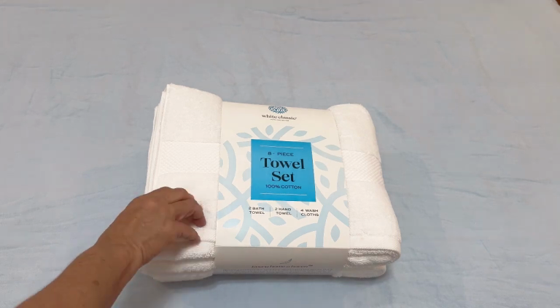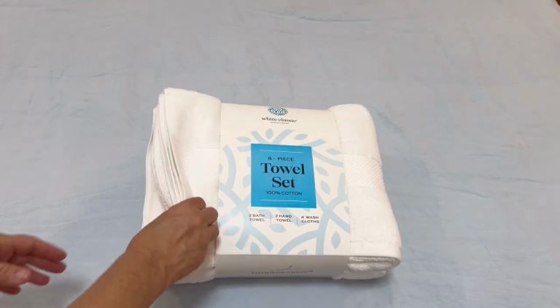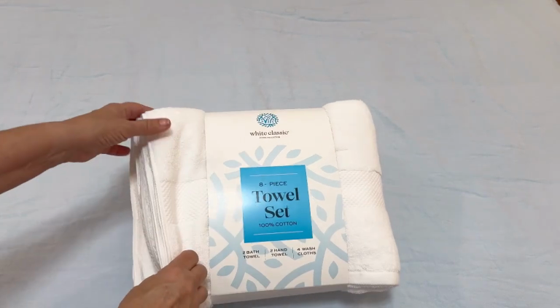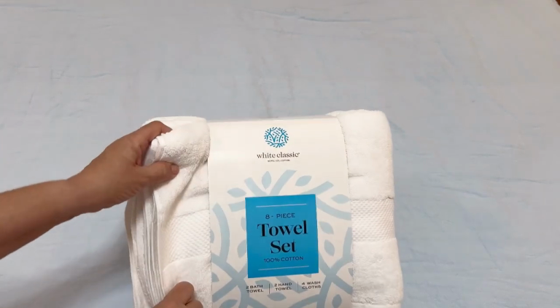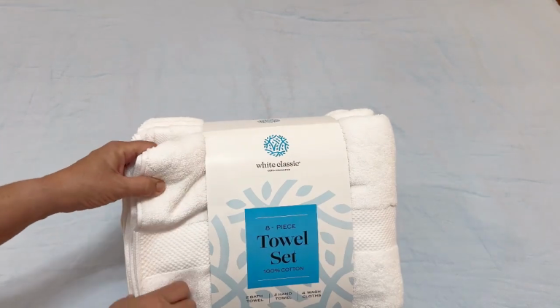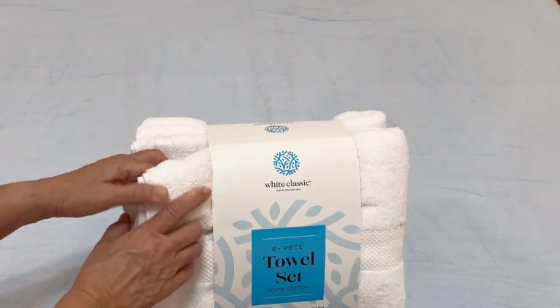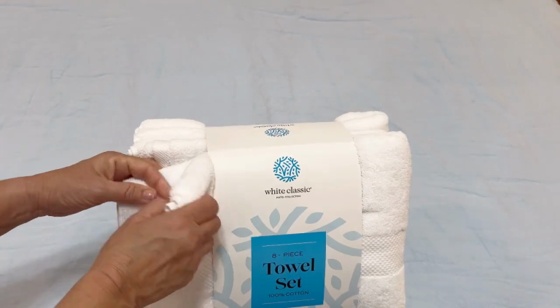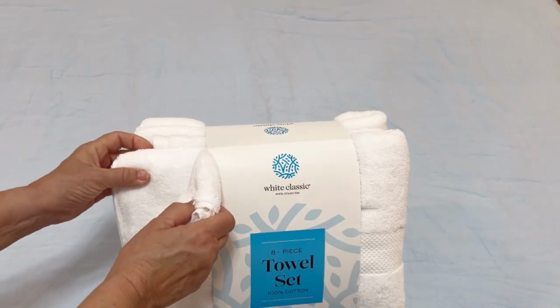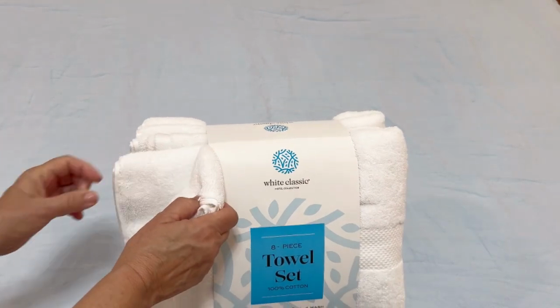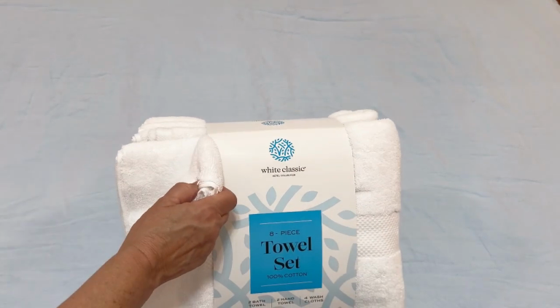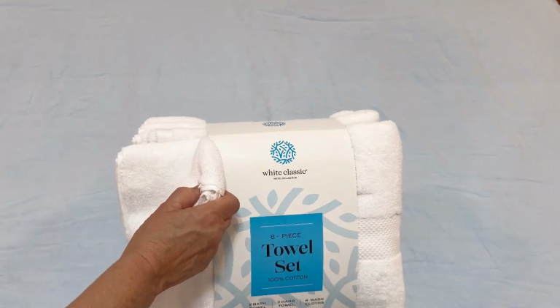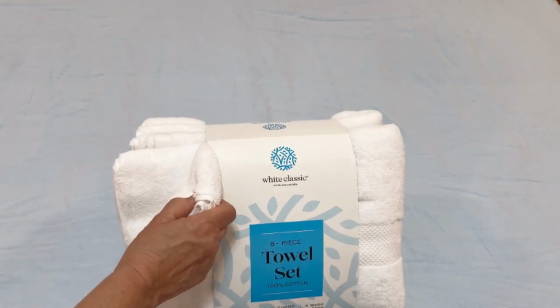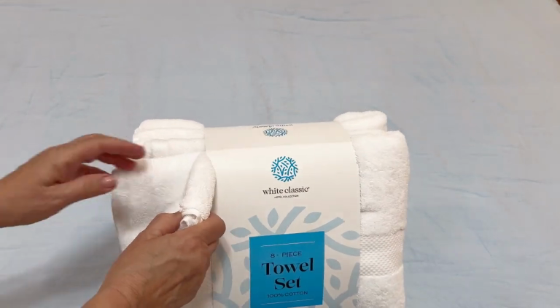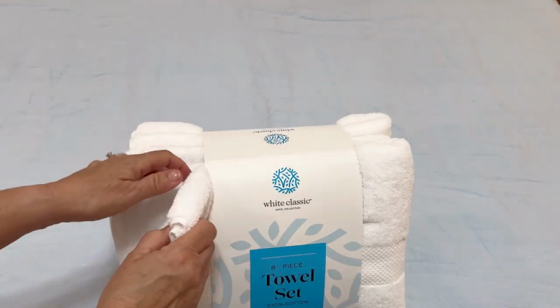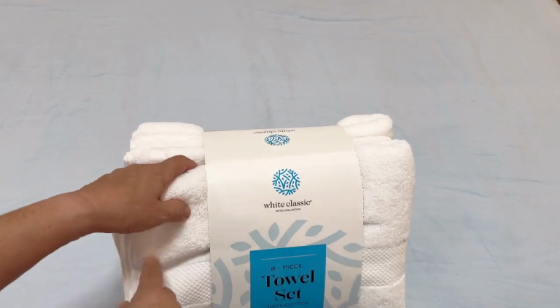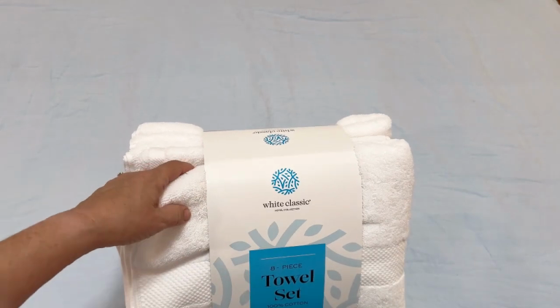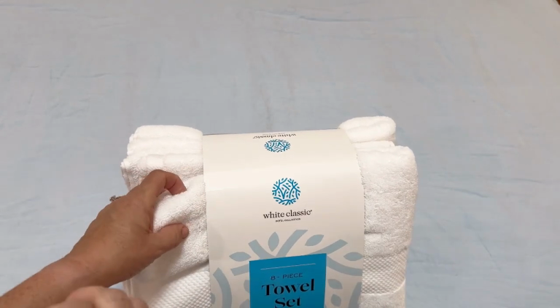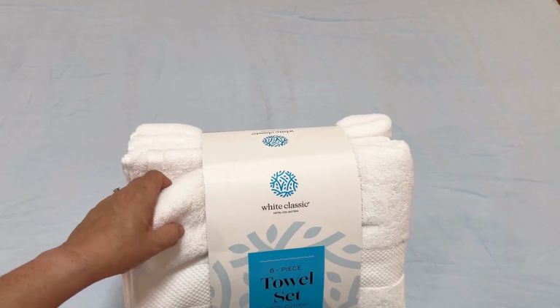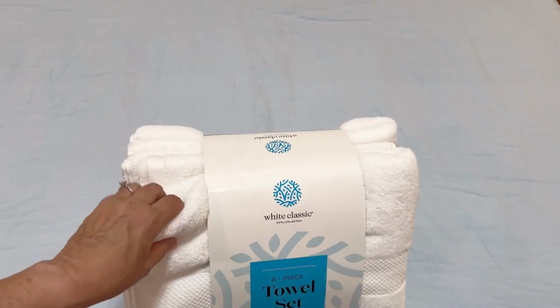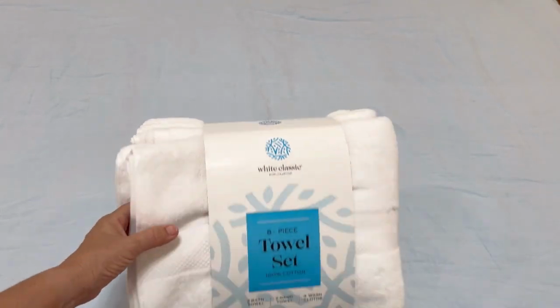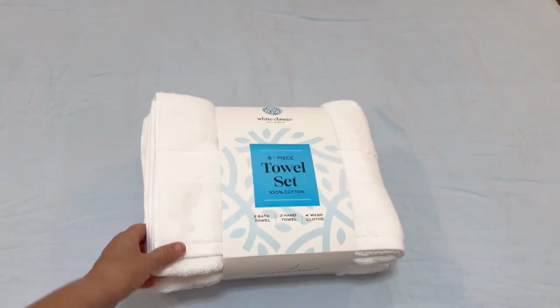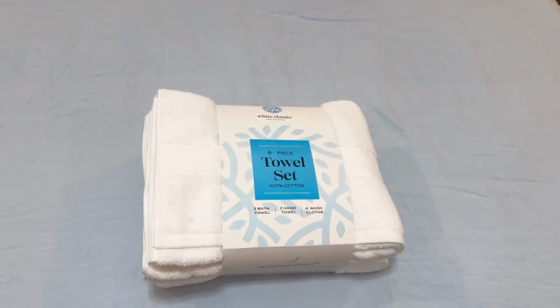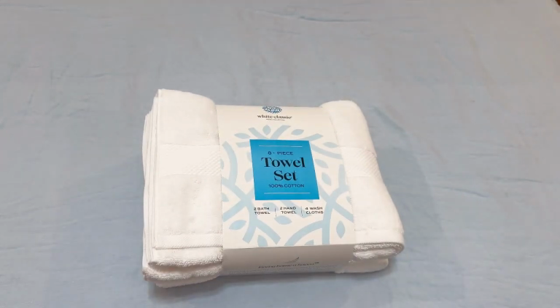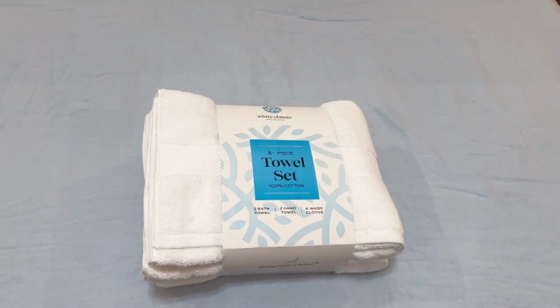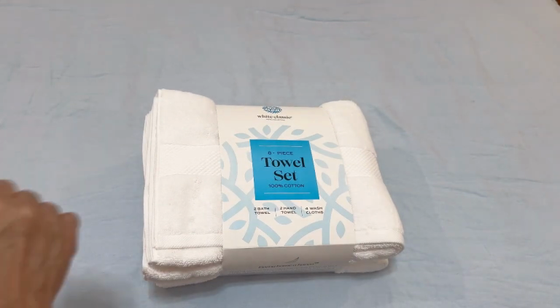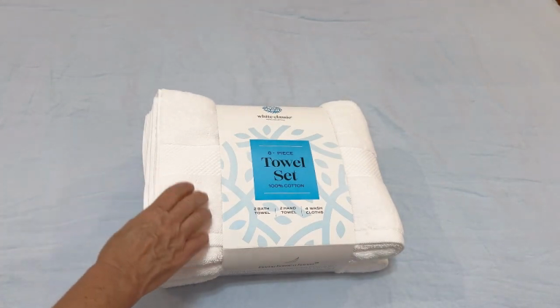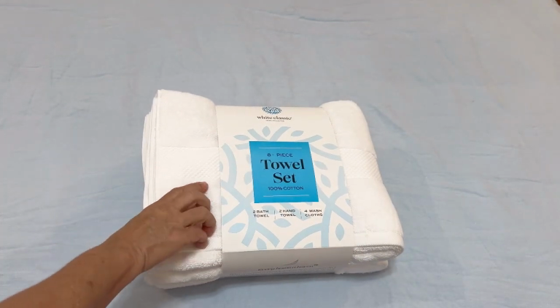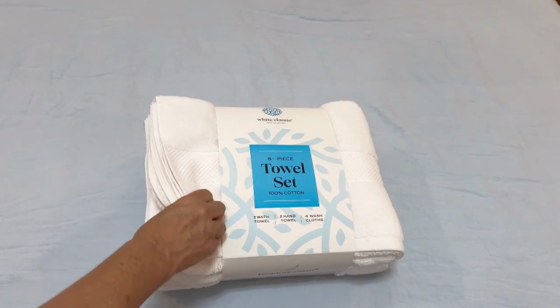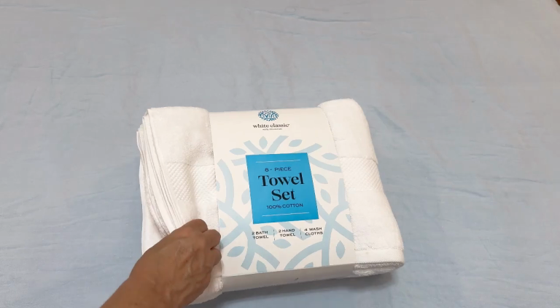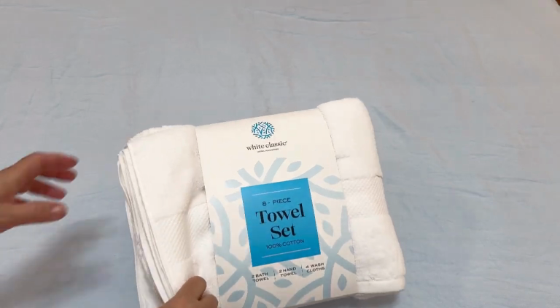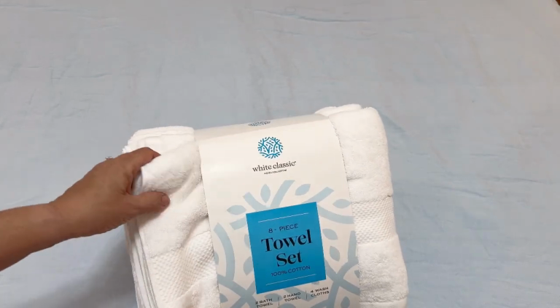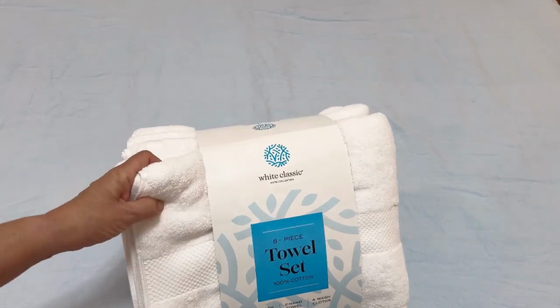It comes in 18 different colors, and it is hotel quality. It is 100% combed cotton, hotel quality, highly absorbent towels for the bathroom. It is quite luxurious.